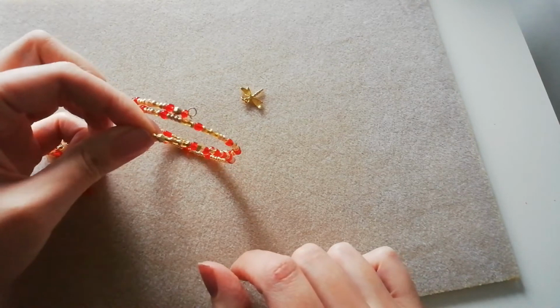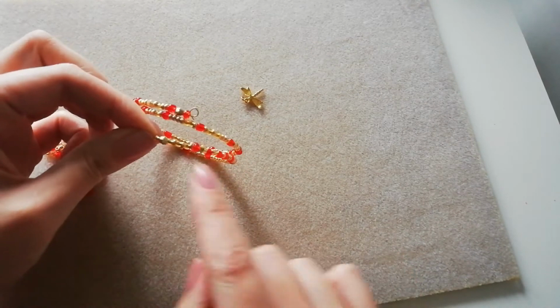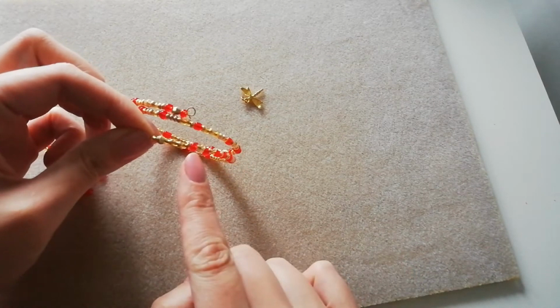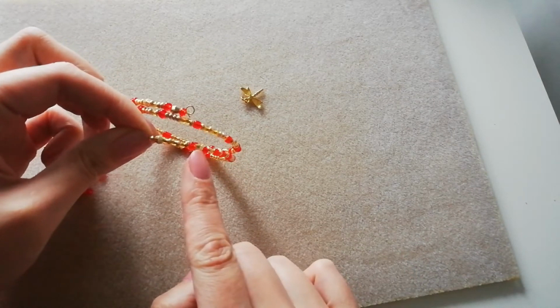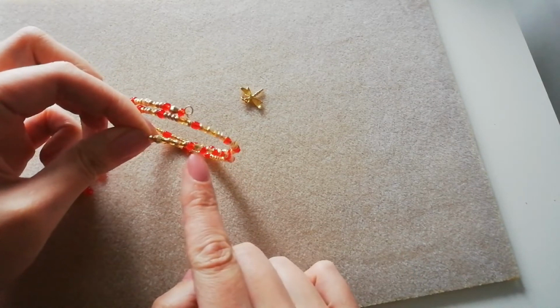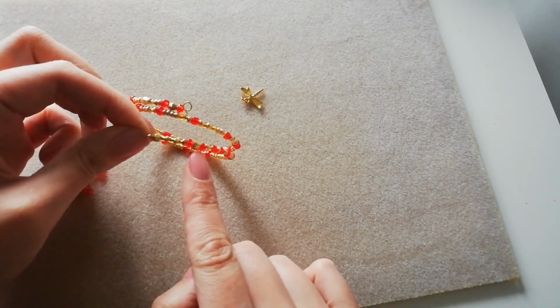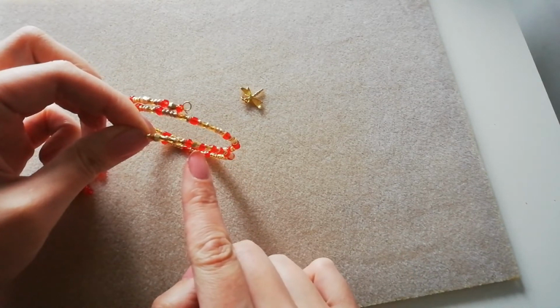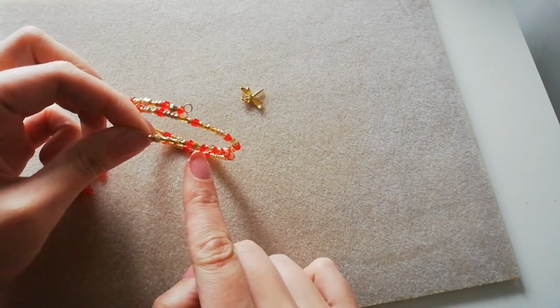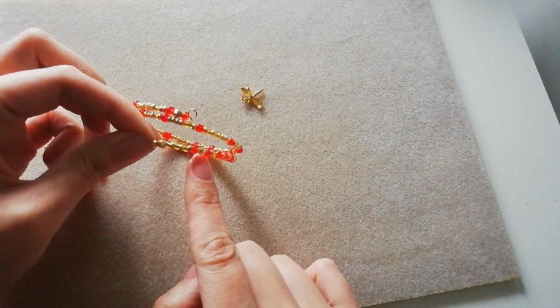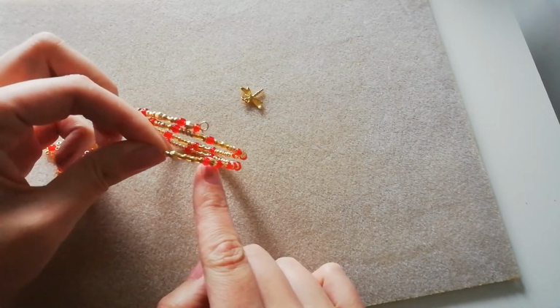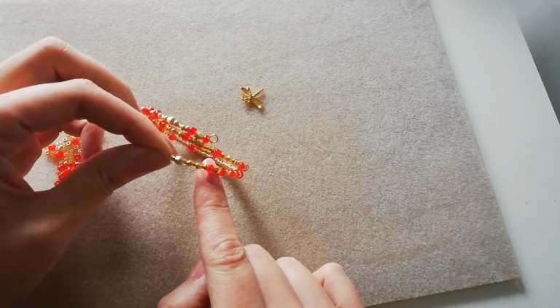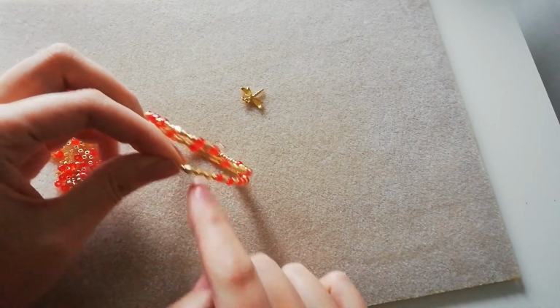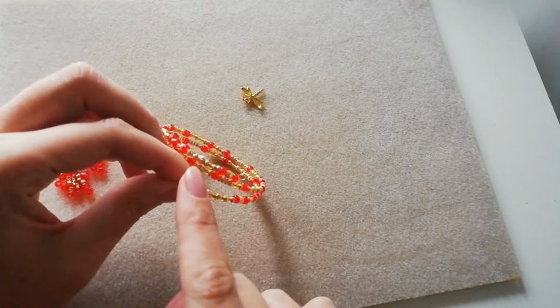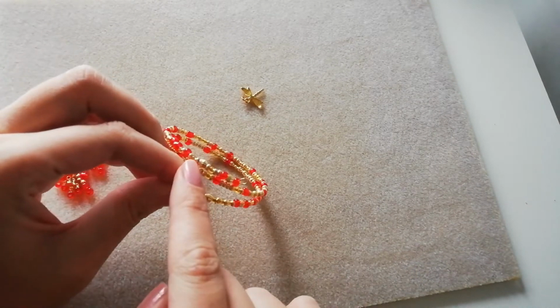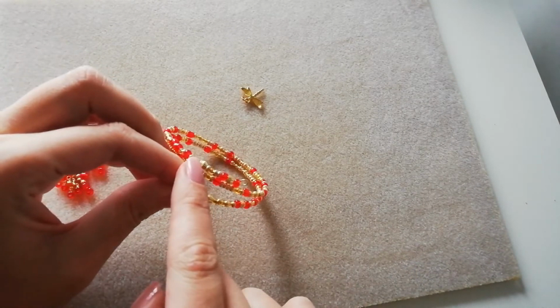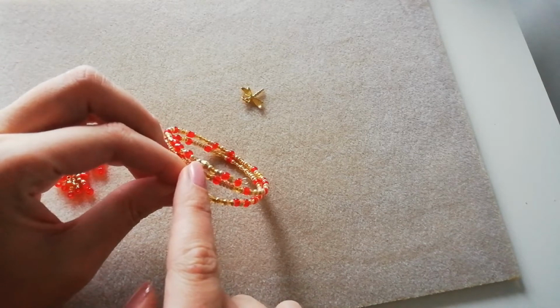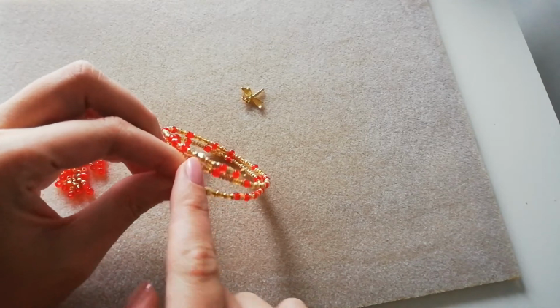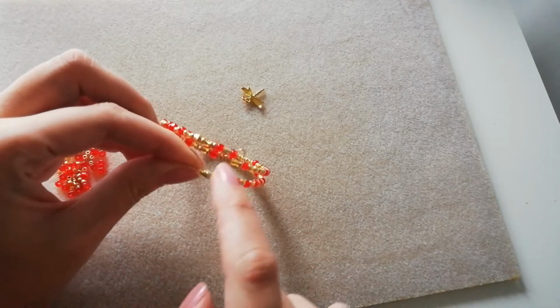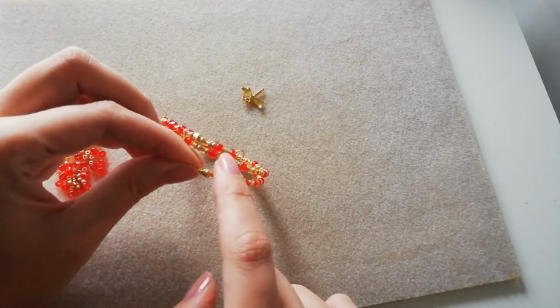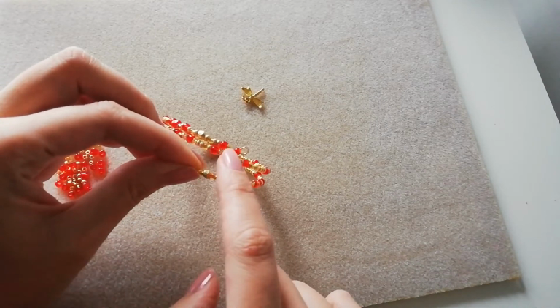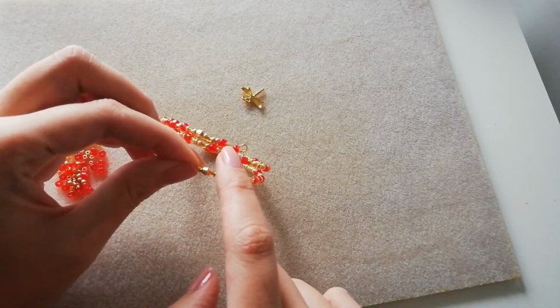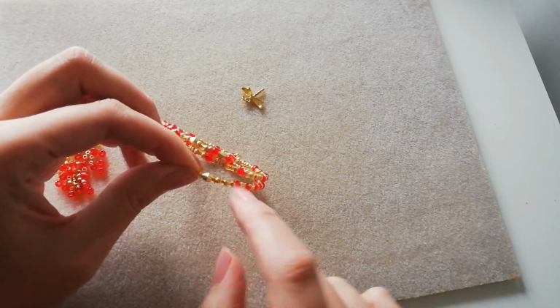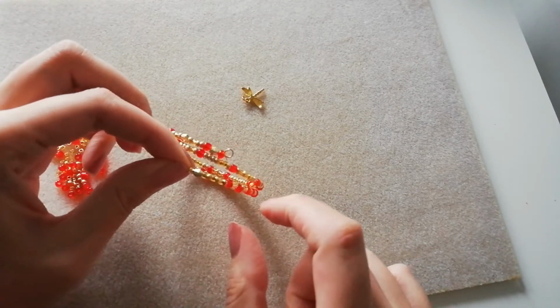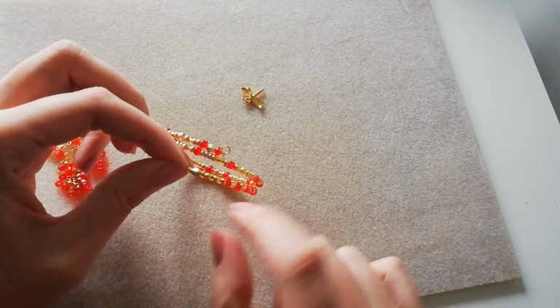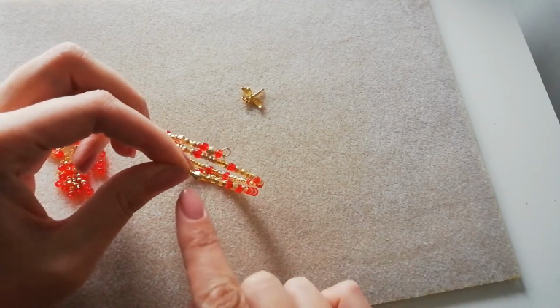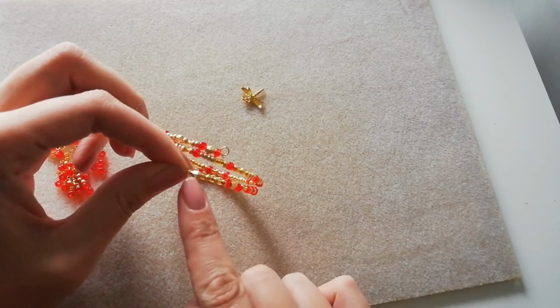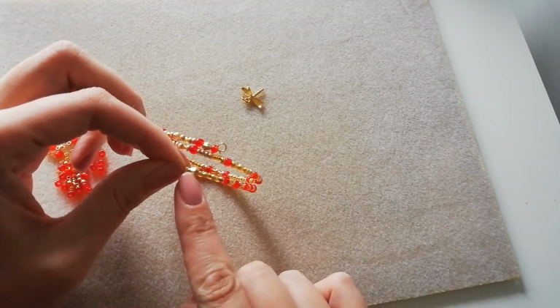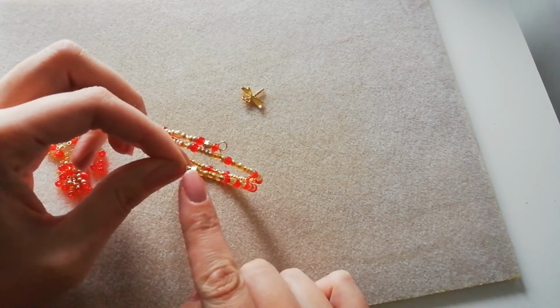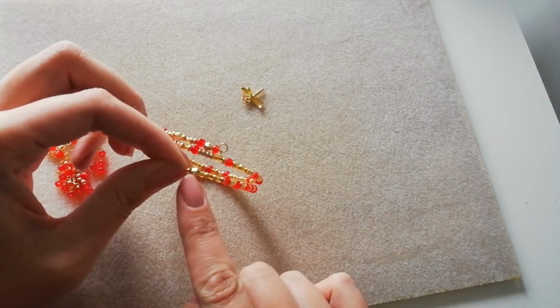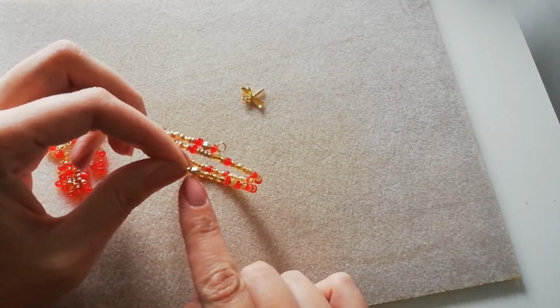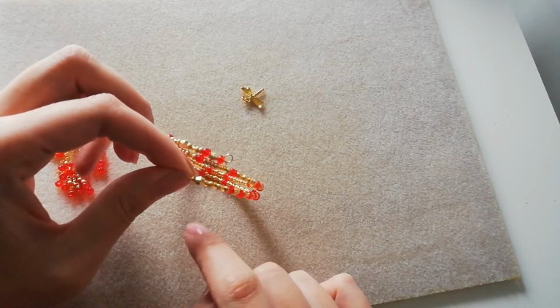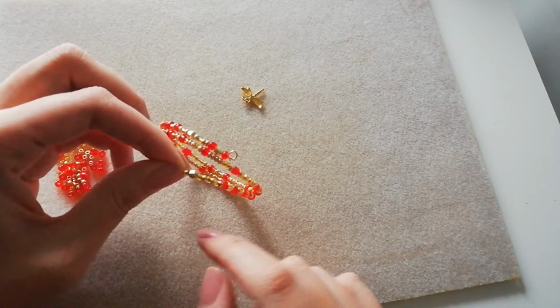So I have this accent bead surrounded by red, this accent surrounded by gold, this accent surrounded by red, and this one surrounded by gold.